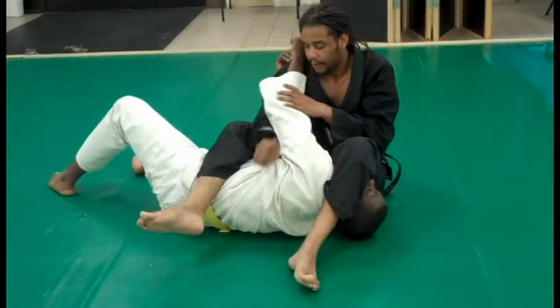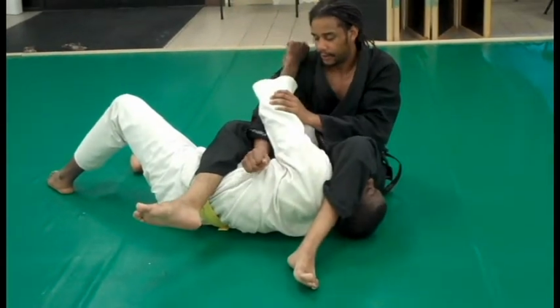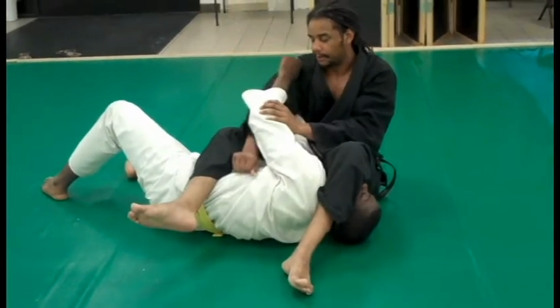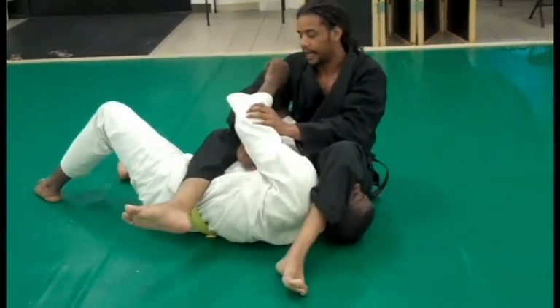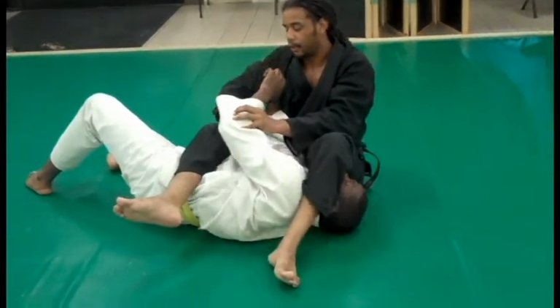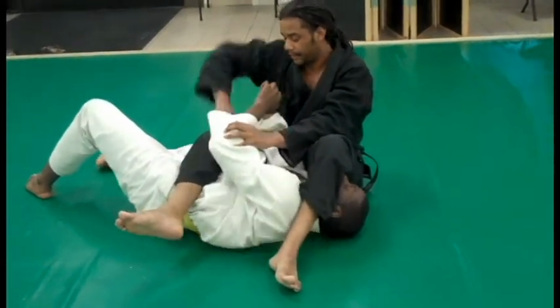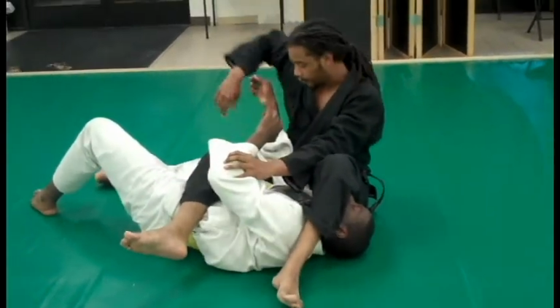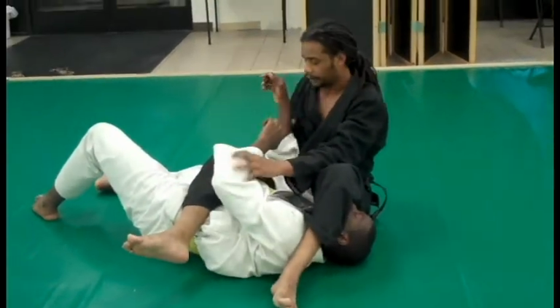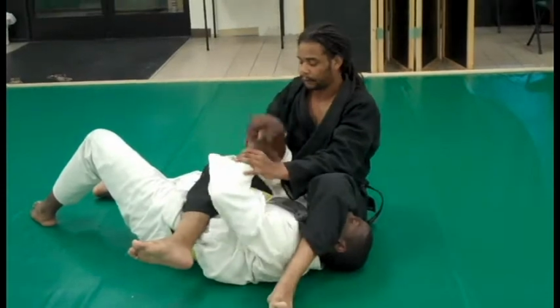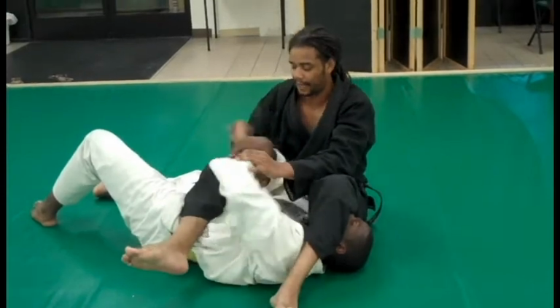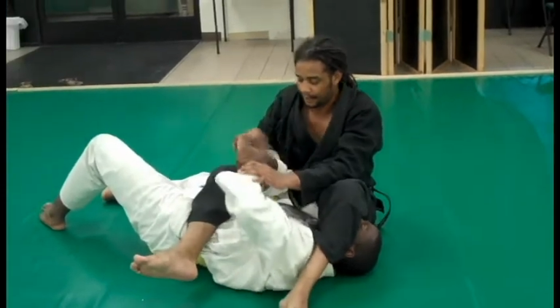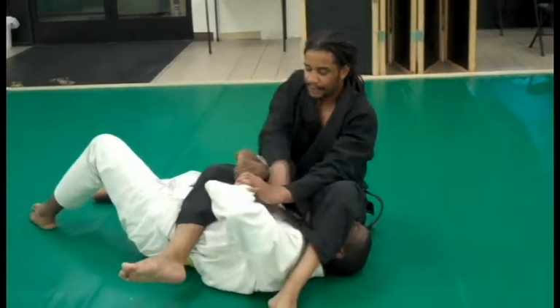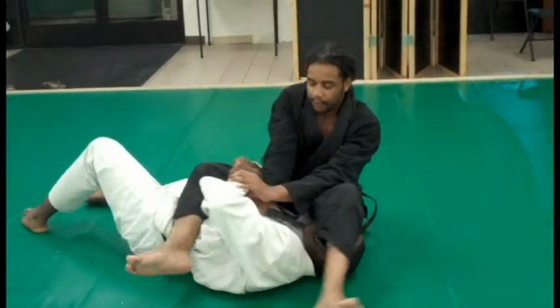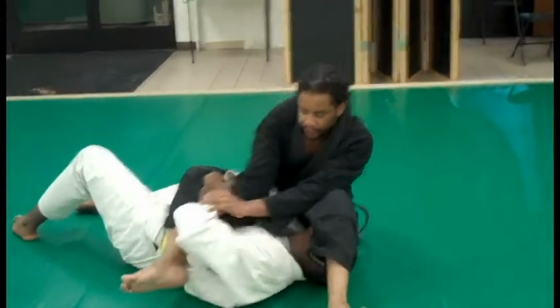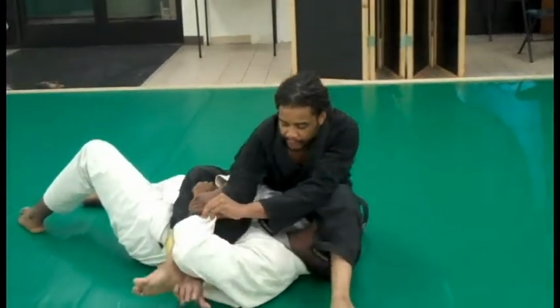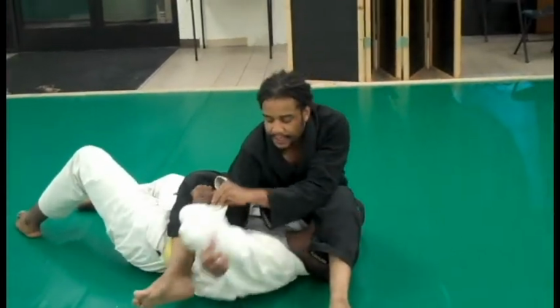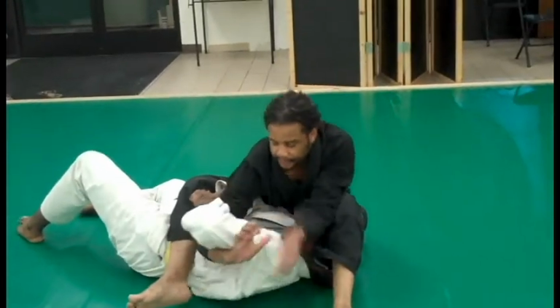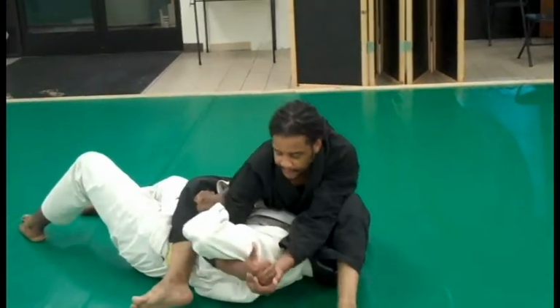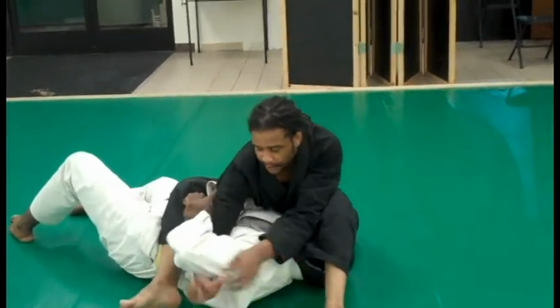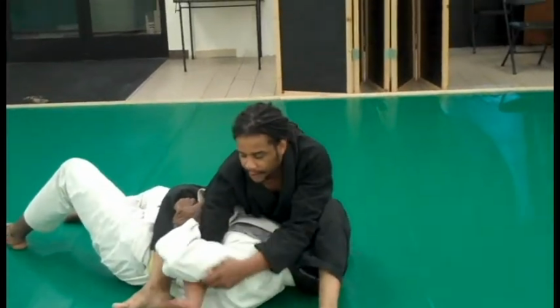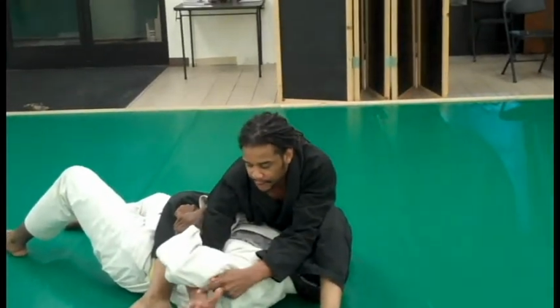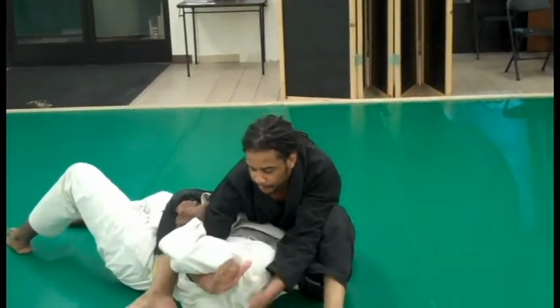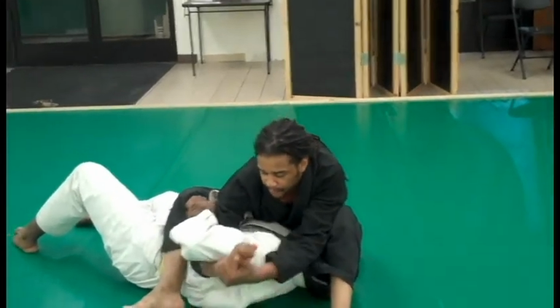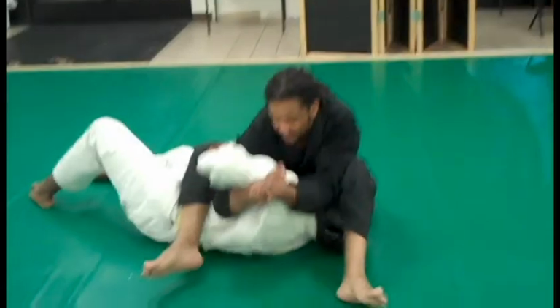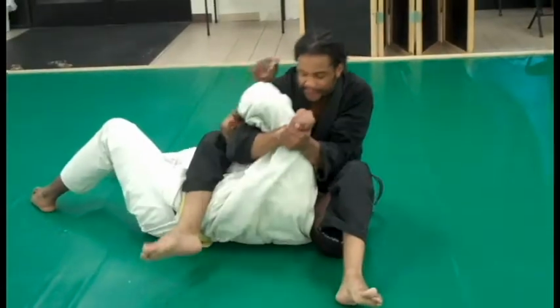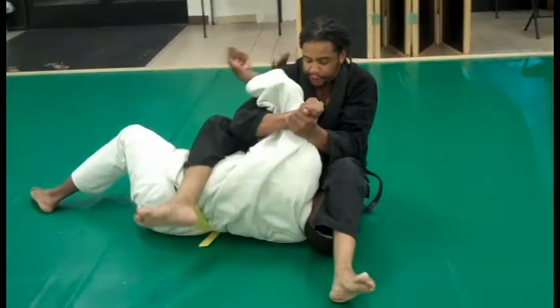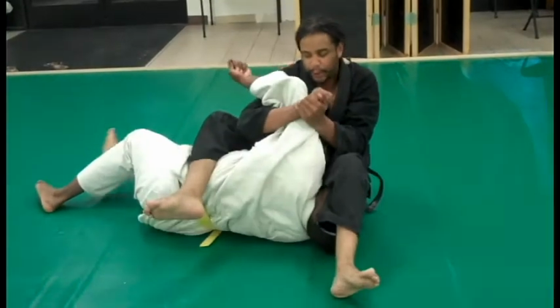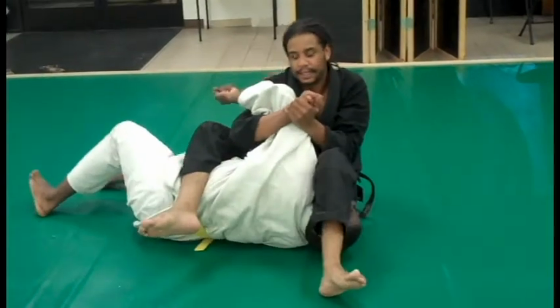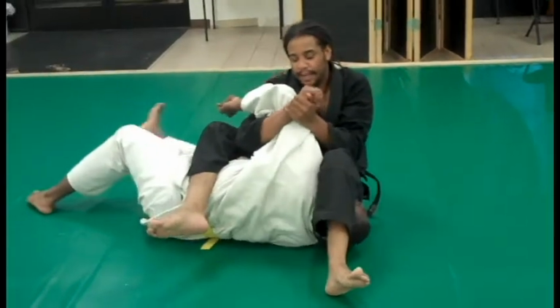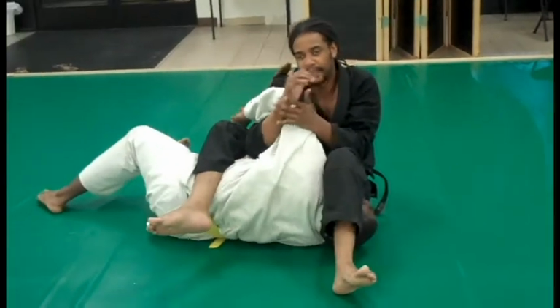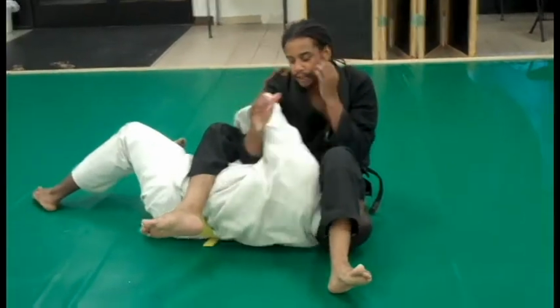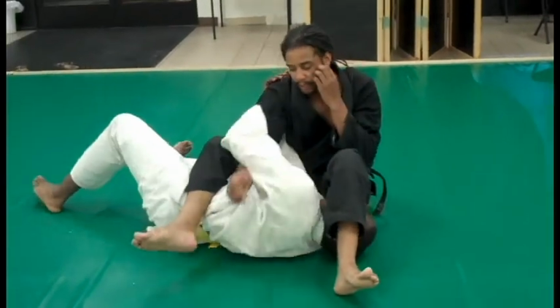Now sometimes the guy's going to want to be difficult and hold tight. So all you do is get in here, make sure your bone is on their muscle, and start wiggling — it's extra uncomfortable.